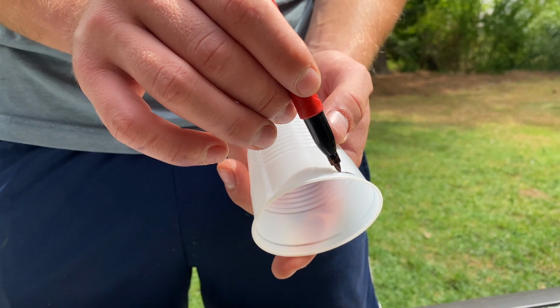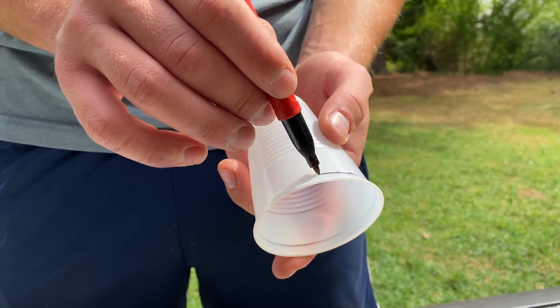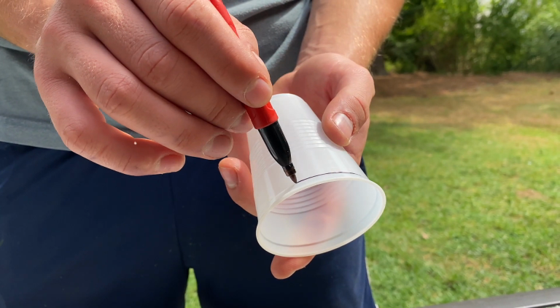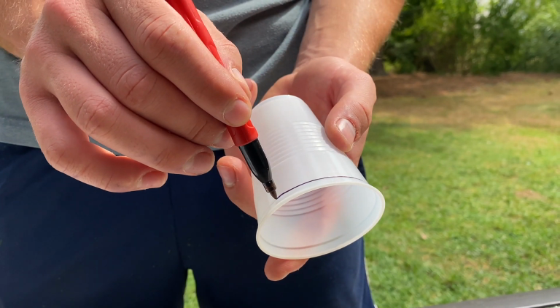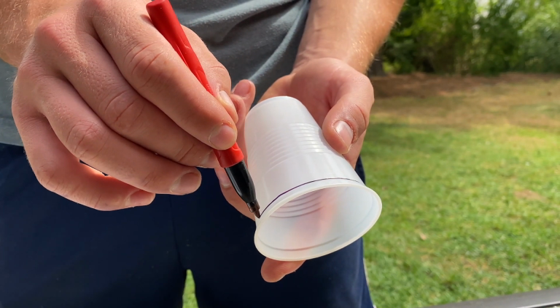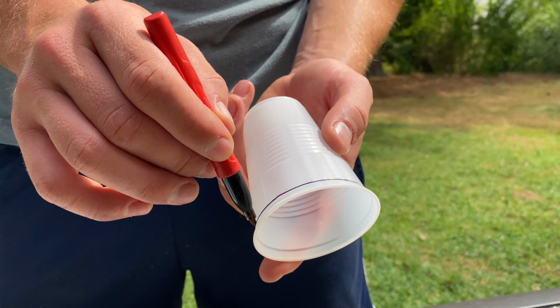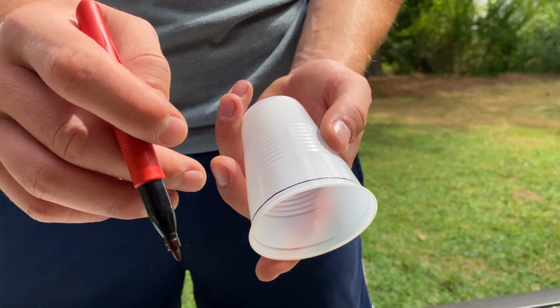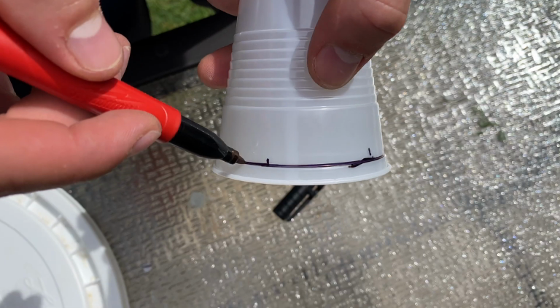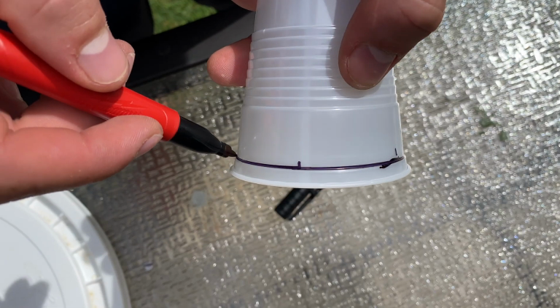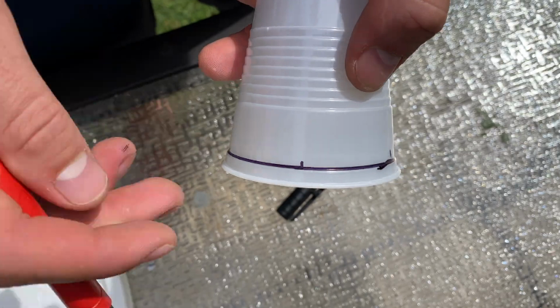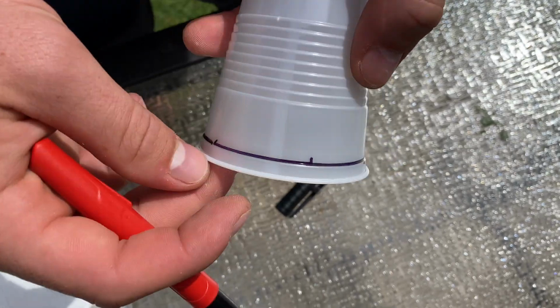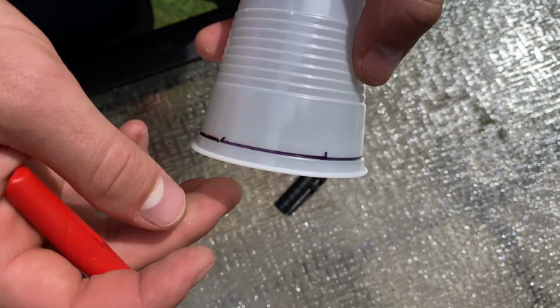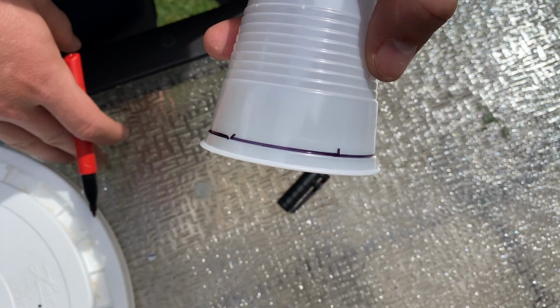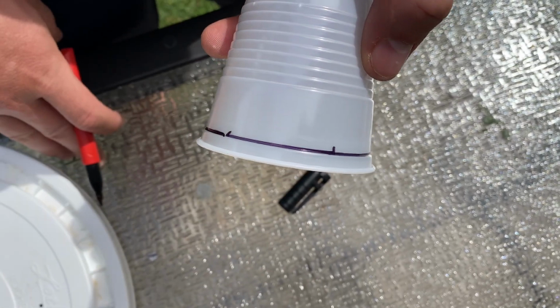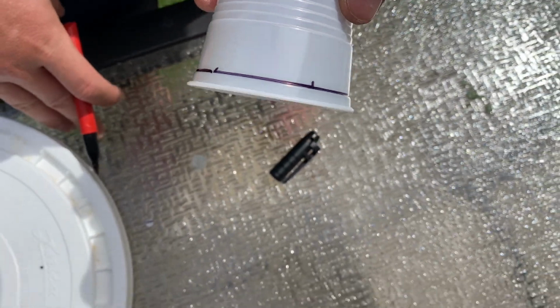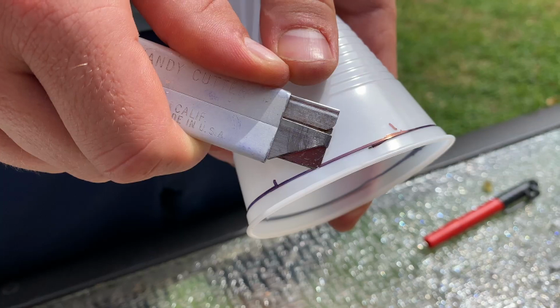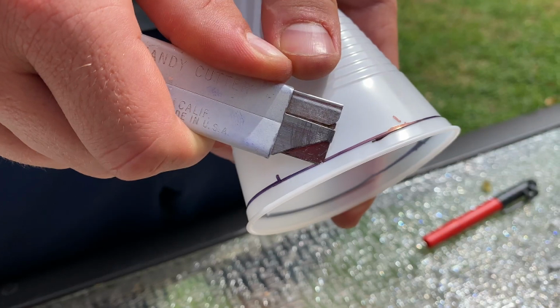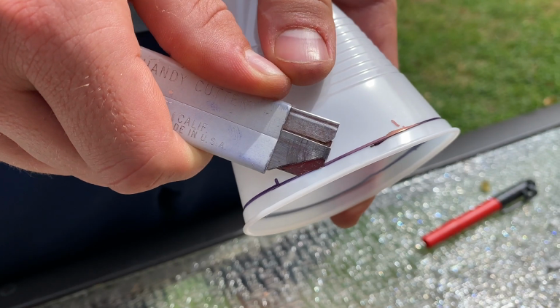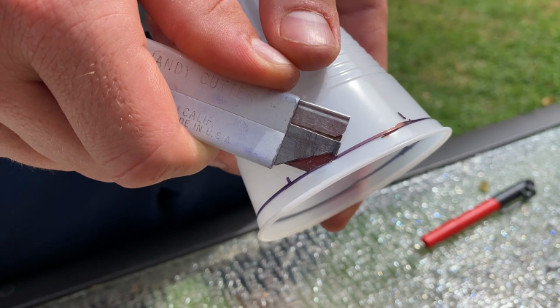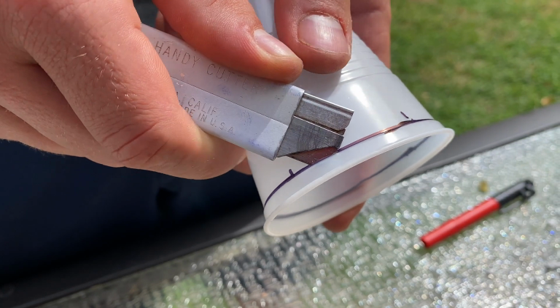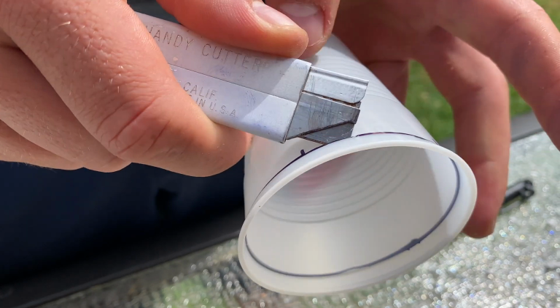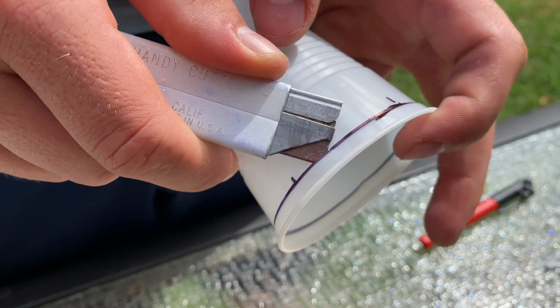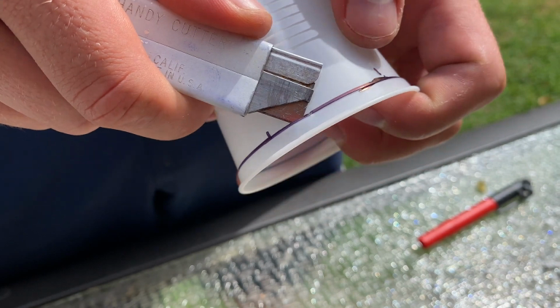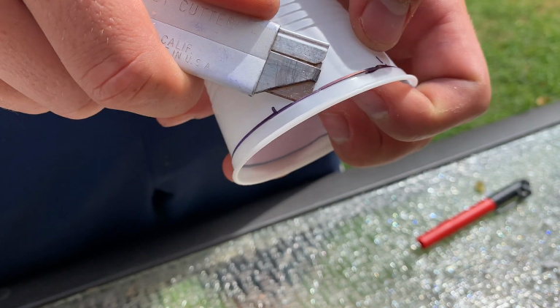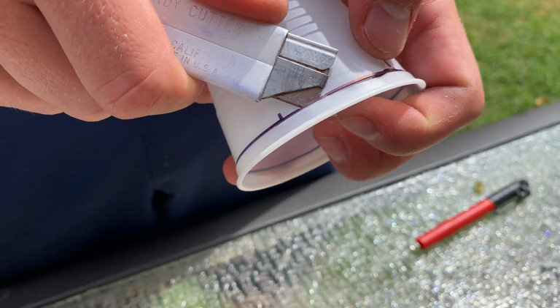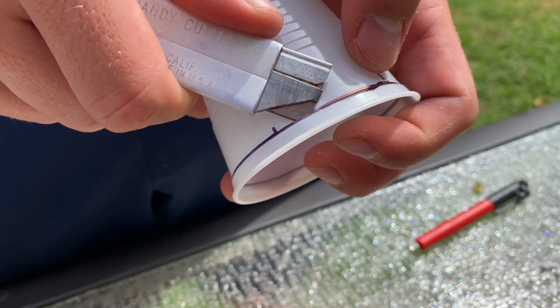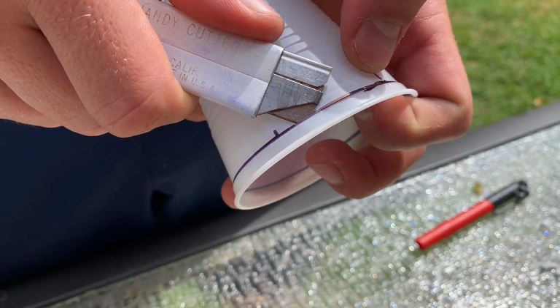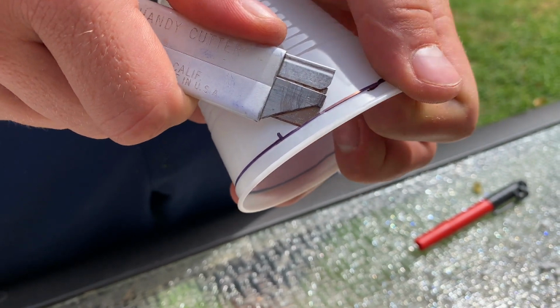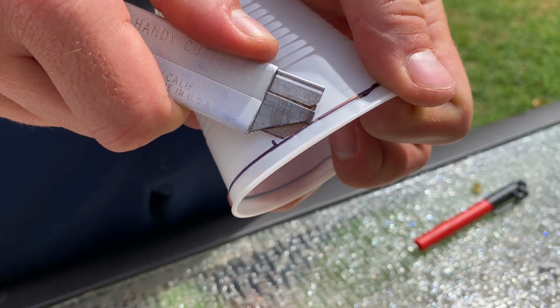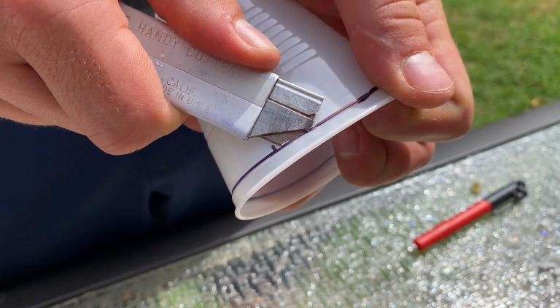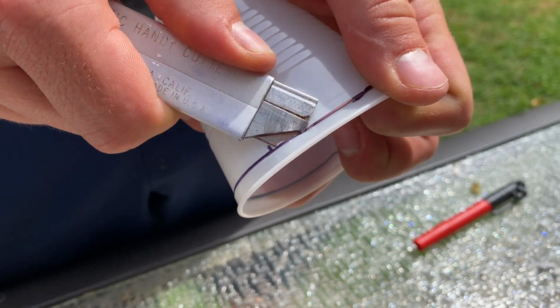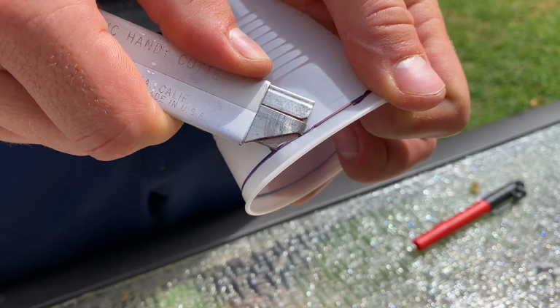First, mark the very top of the cup with a sharpie, about a quarter inch down, all the way around the cup. Then take your razor blade and smoothly cut the top edge of the cup off.